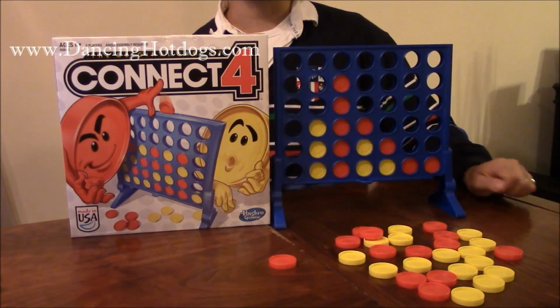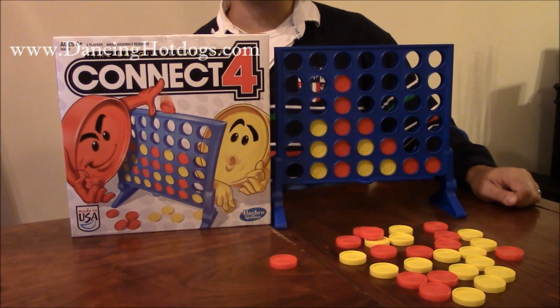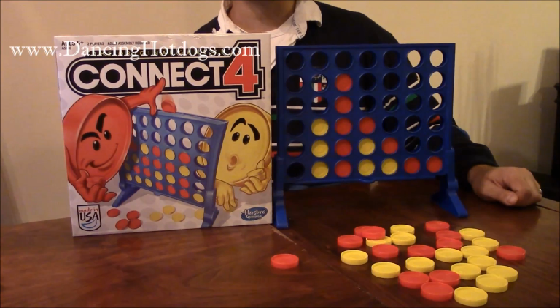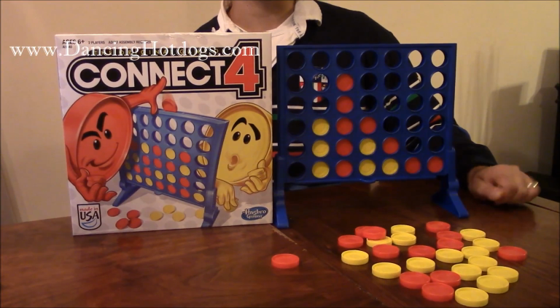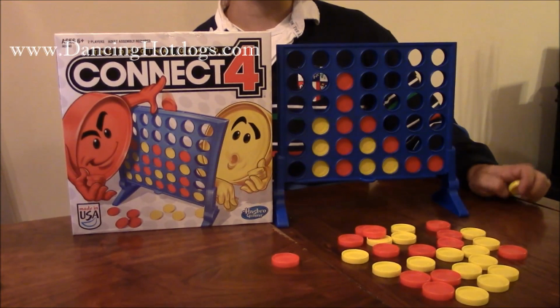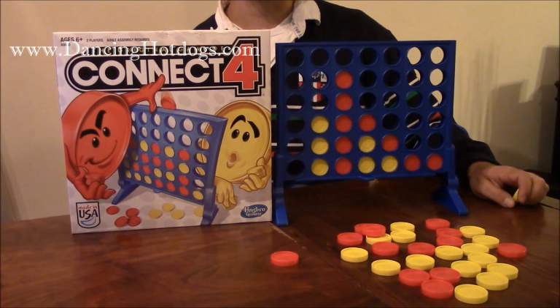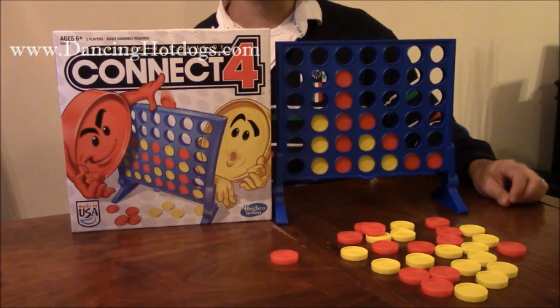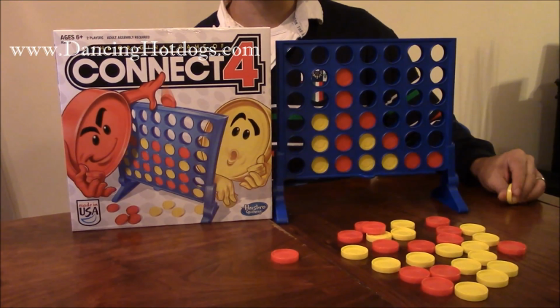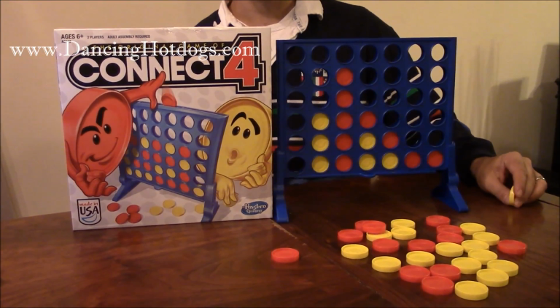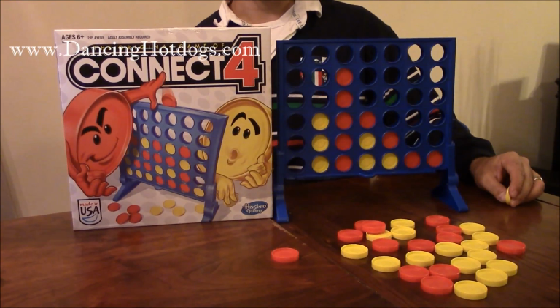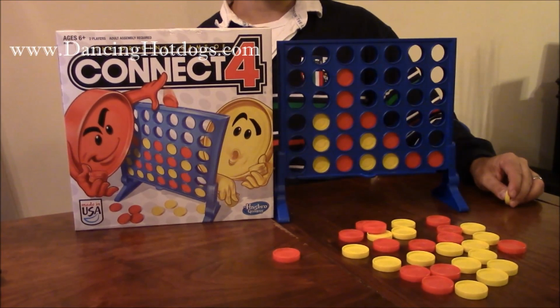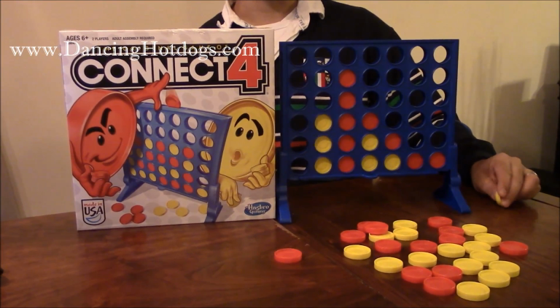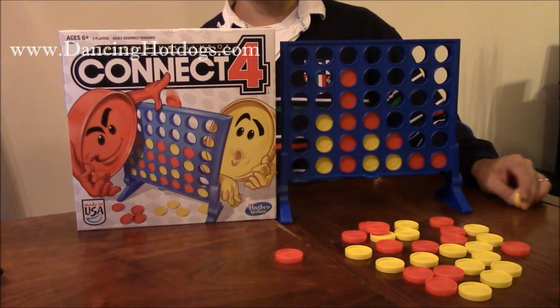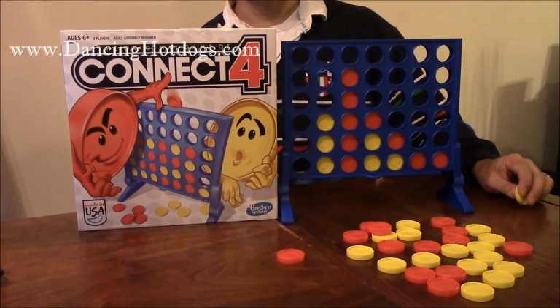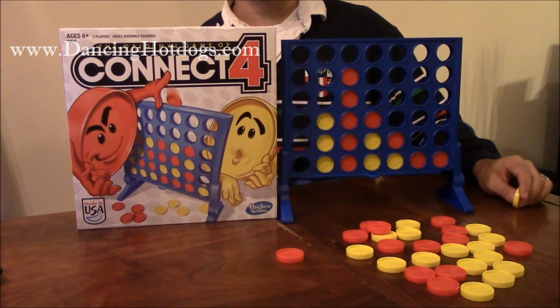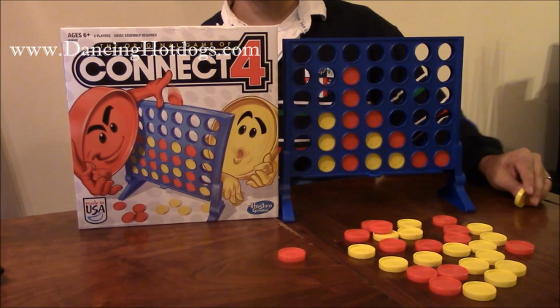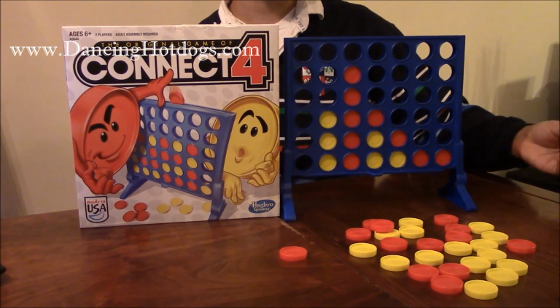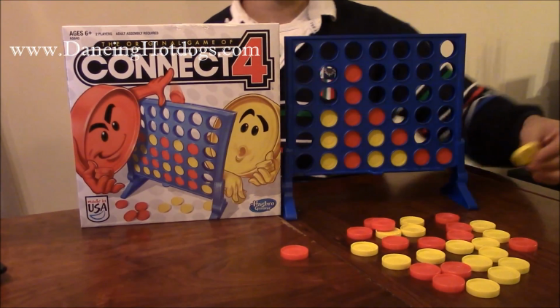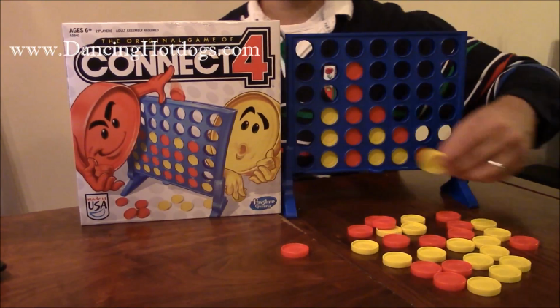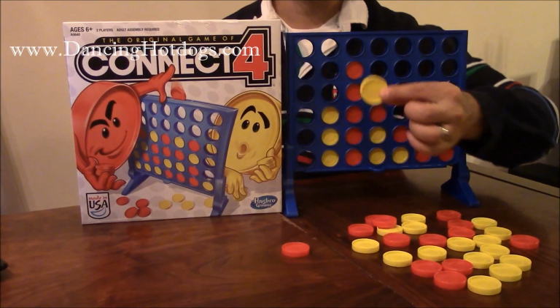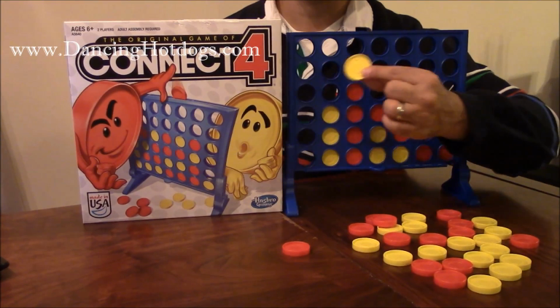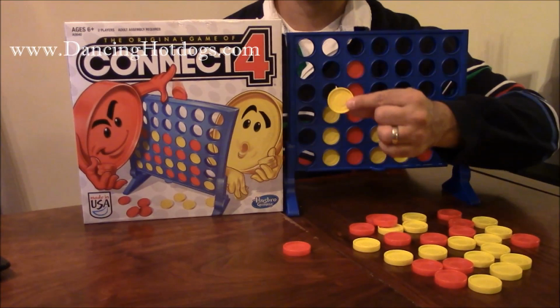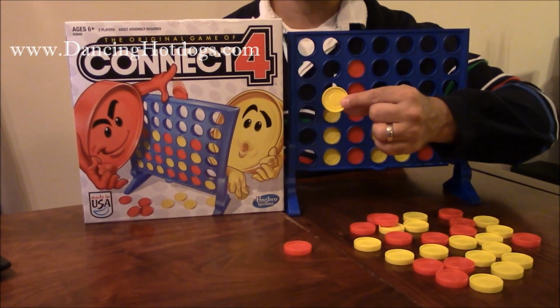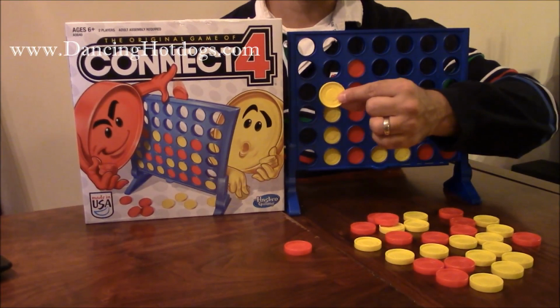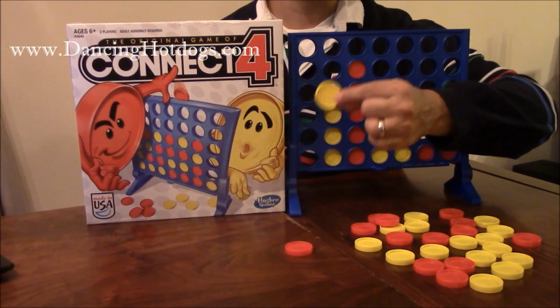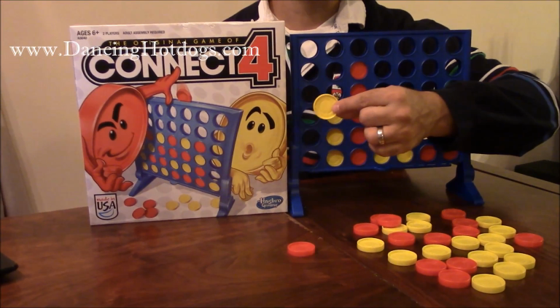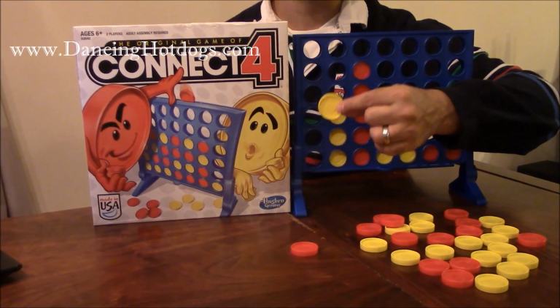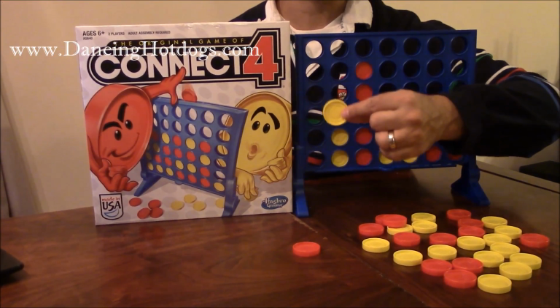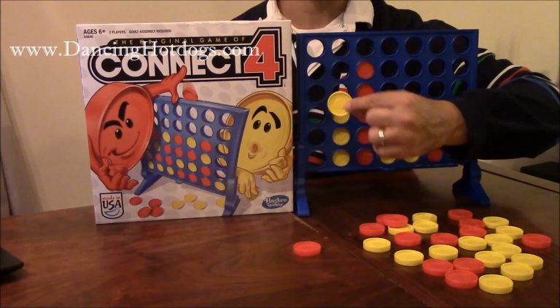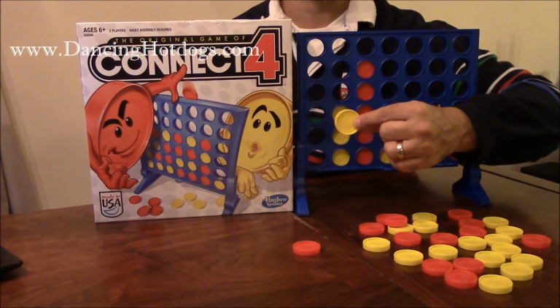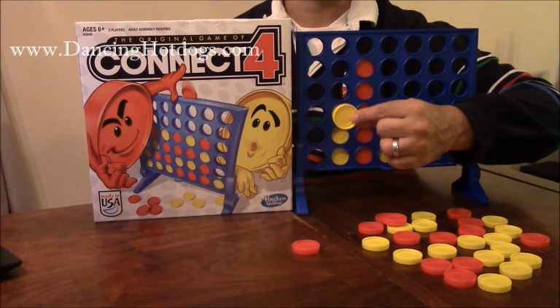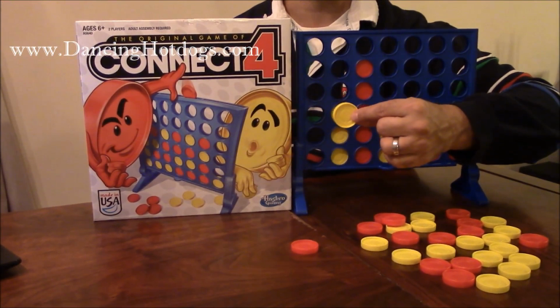You can teach anybody. It's for ages 6 plus, but you can really teach younger kids. You just have to be careful because the size of the chips are relatively small — you don't want them putting it in their mouth.